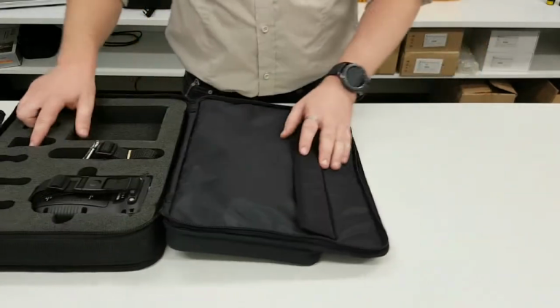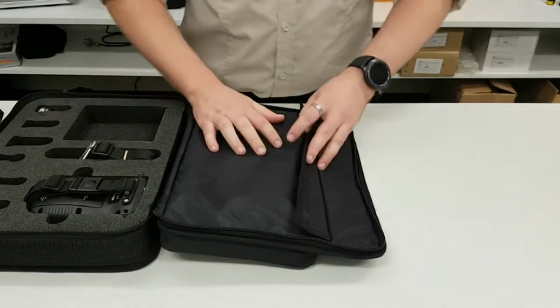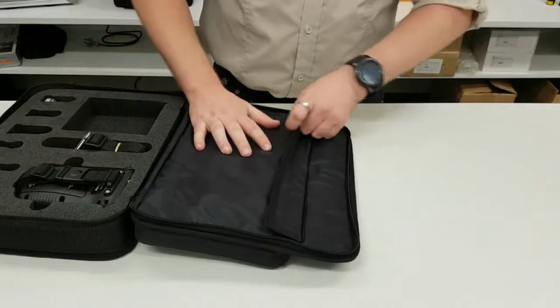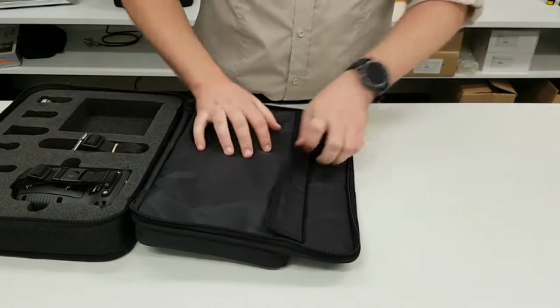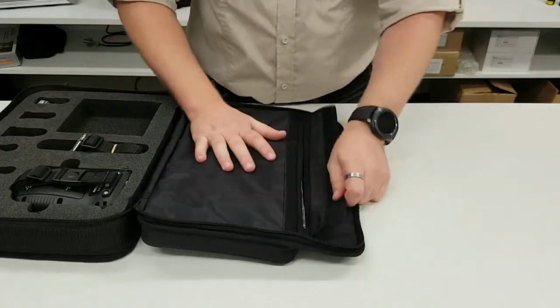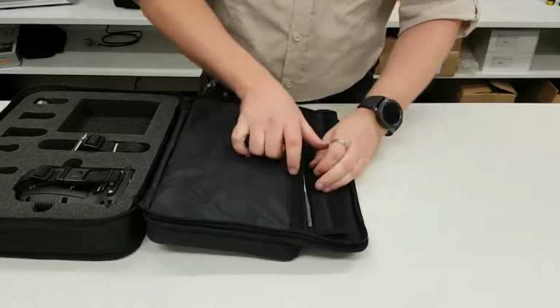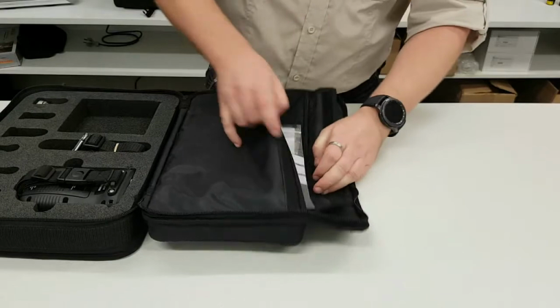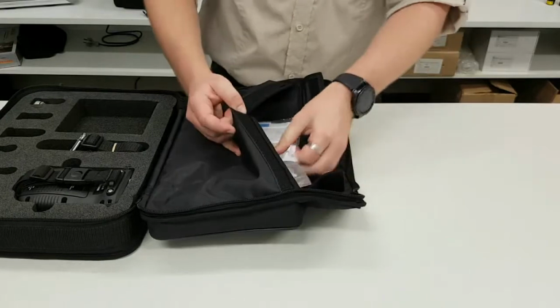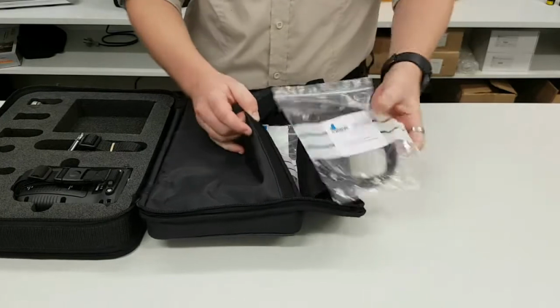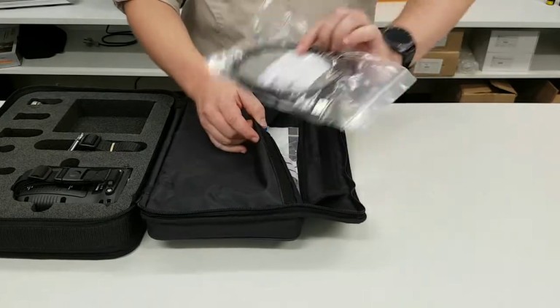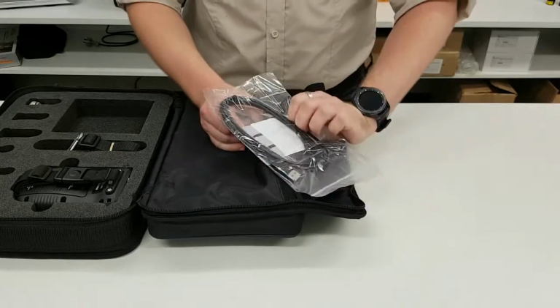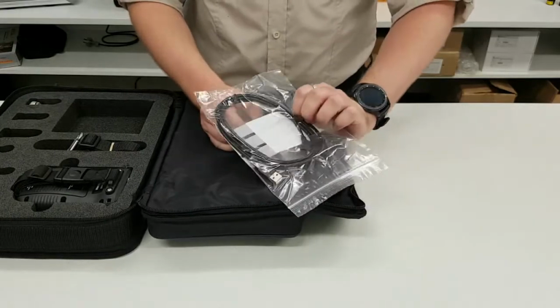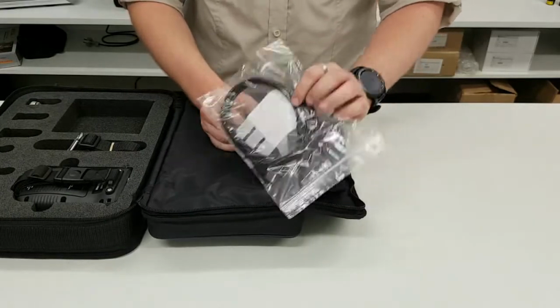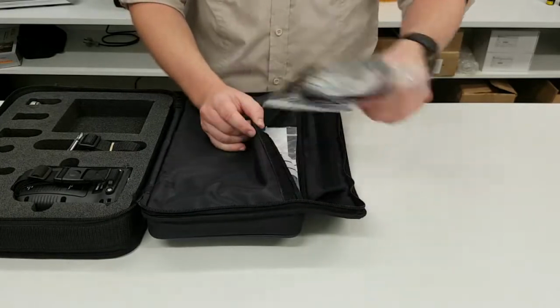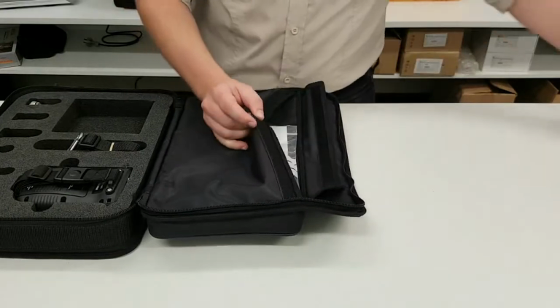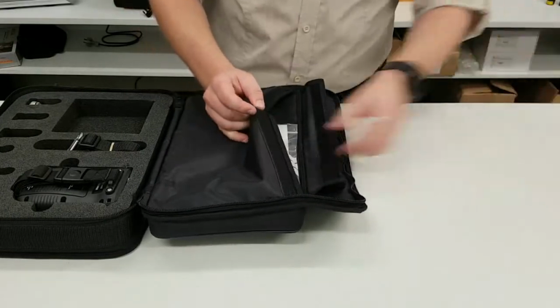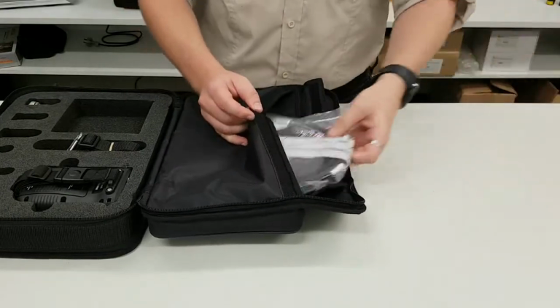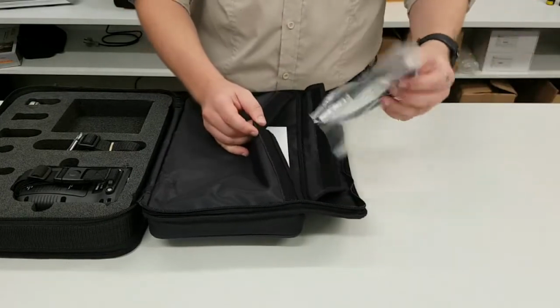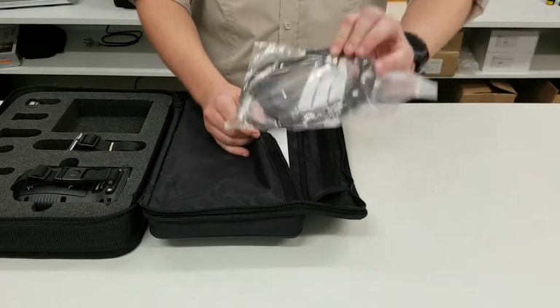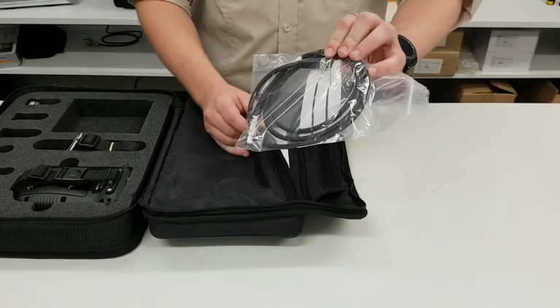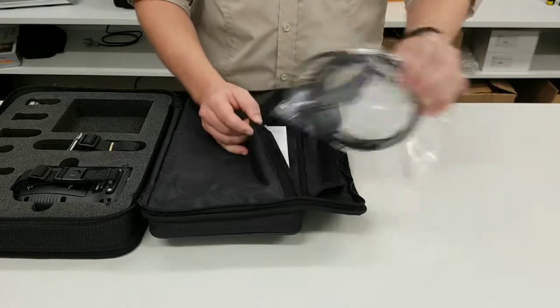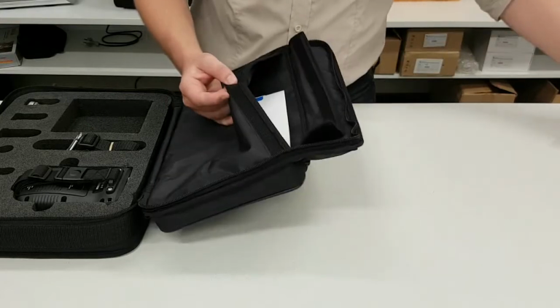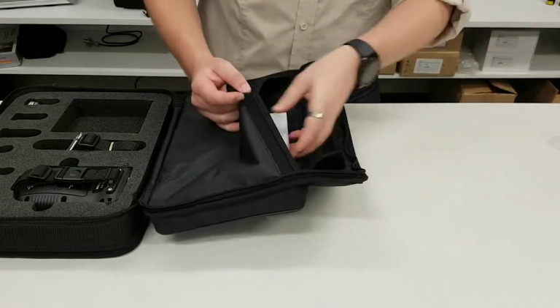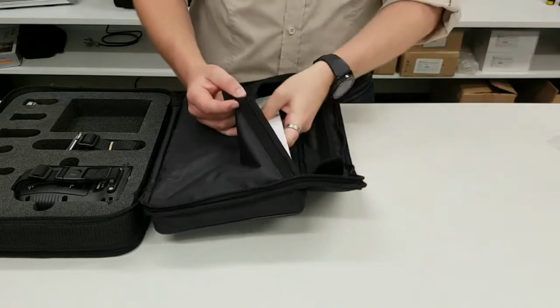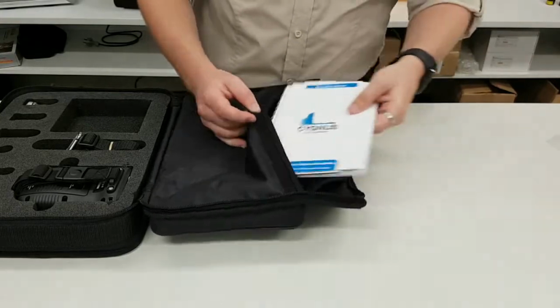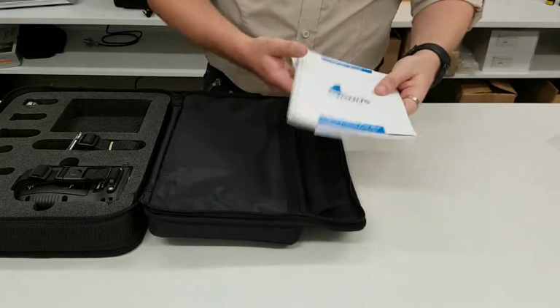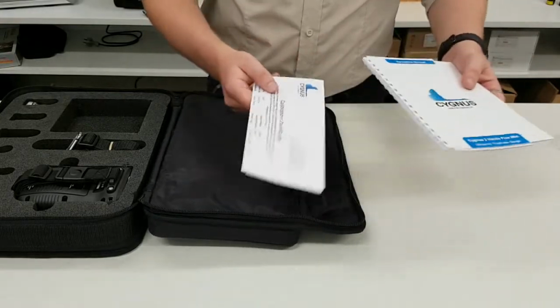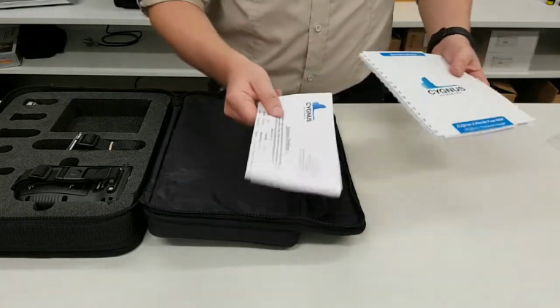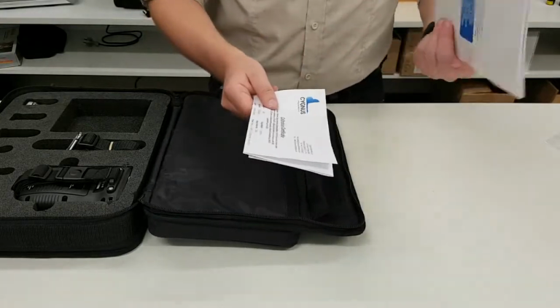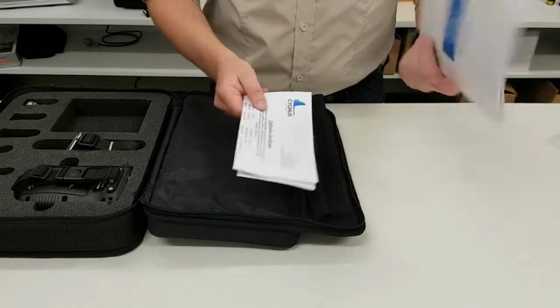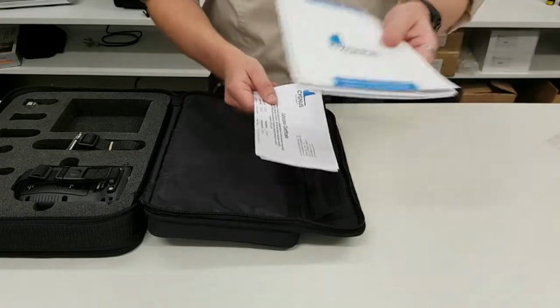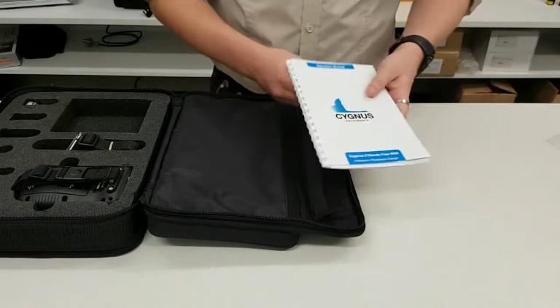Up the top here we've got one final pouch. Inside we've got a USB cable for upgrading the firmware, our probe cable, and then all the other little bits and pieces — our certificate of conformance and our user manual.